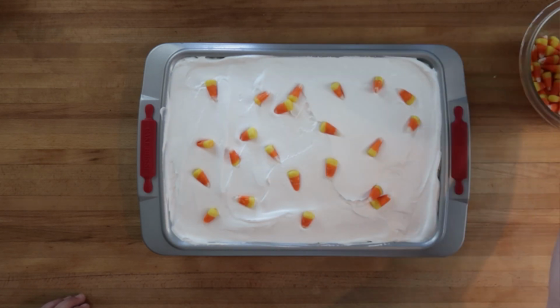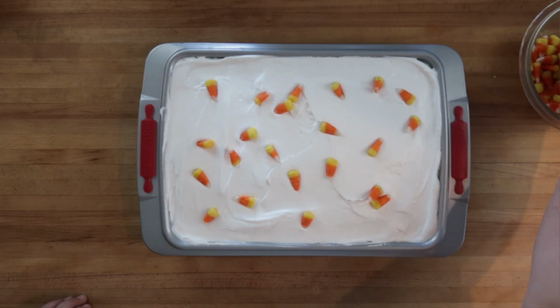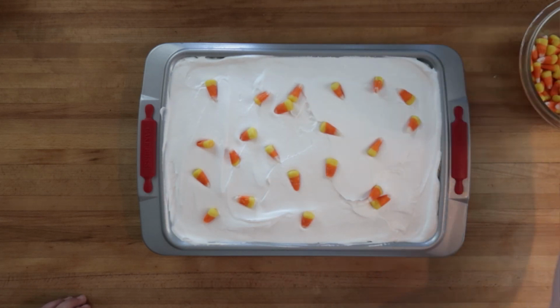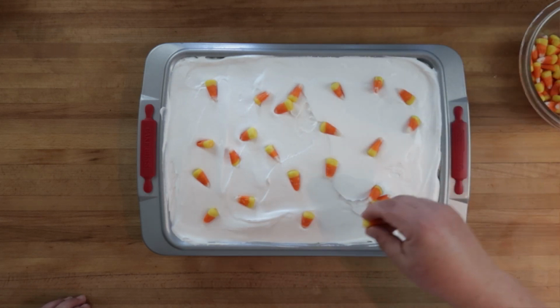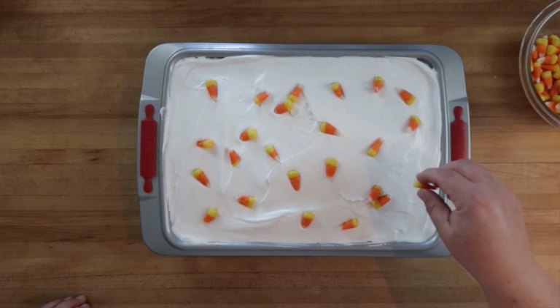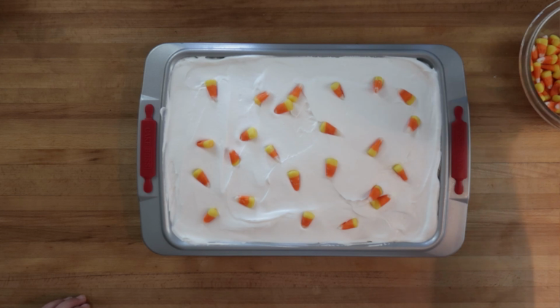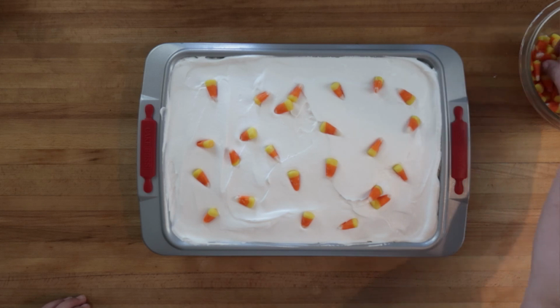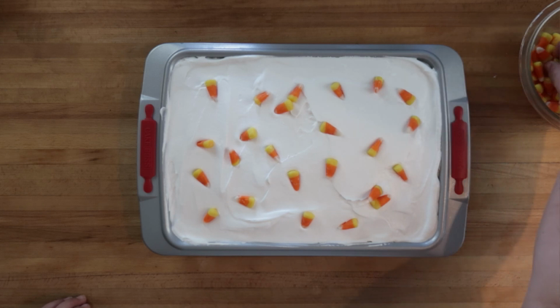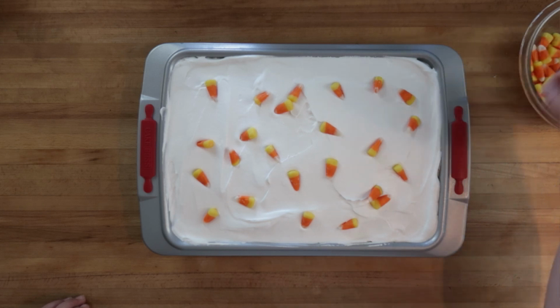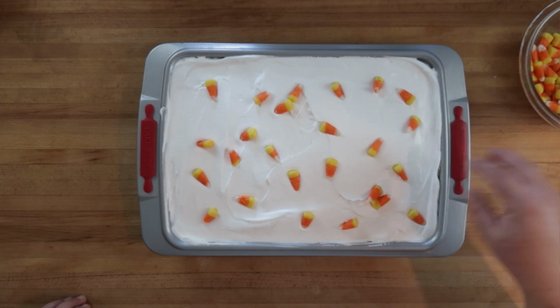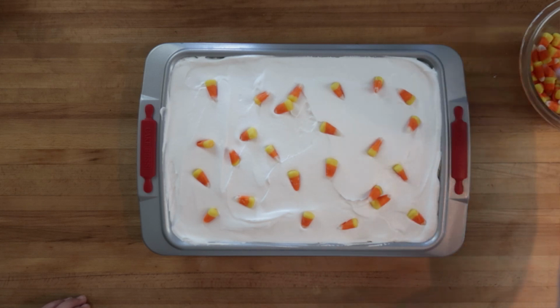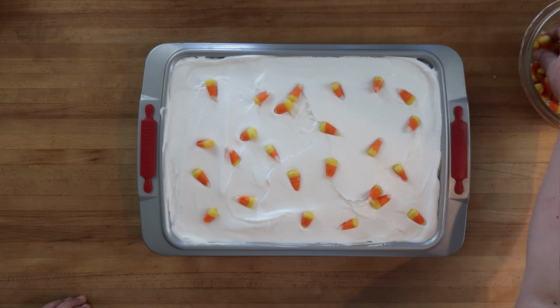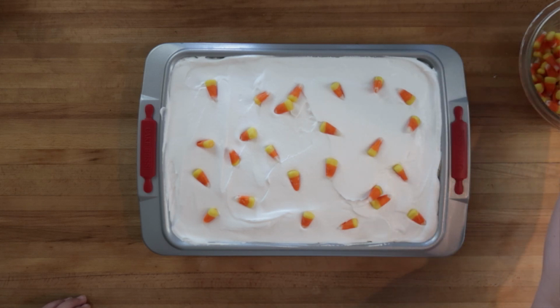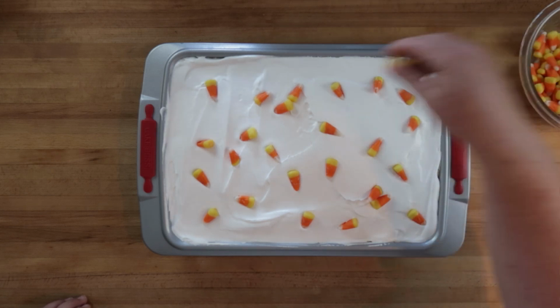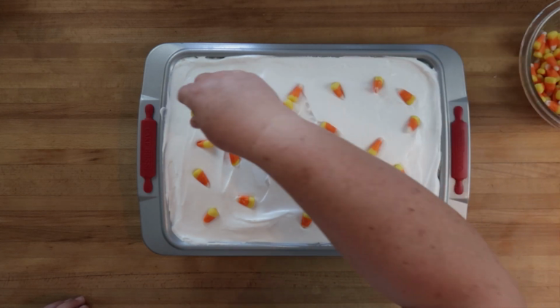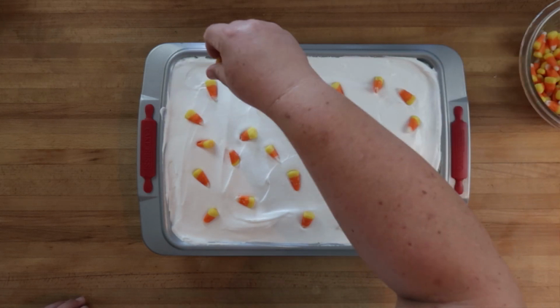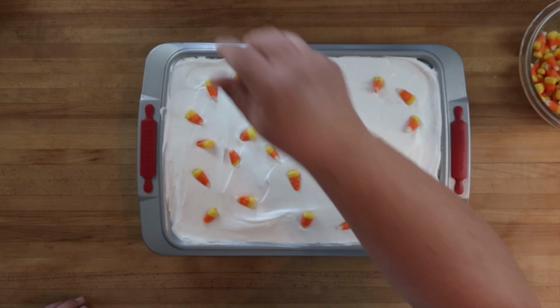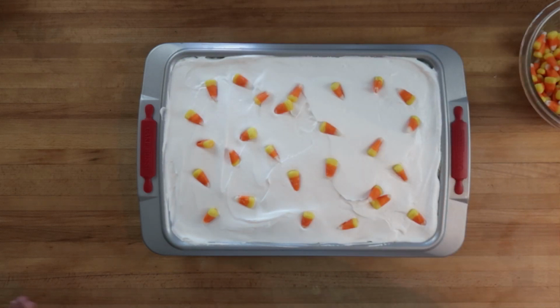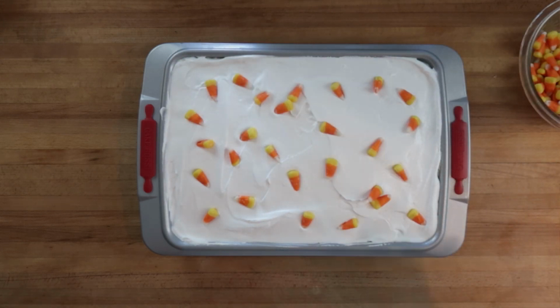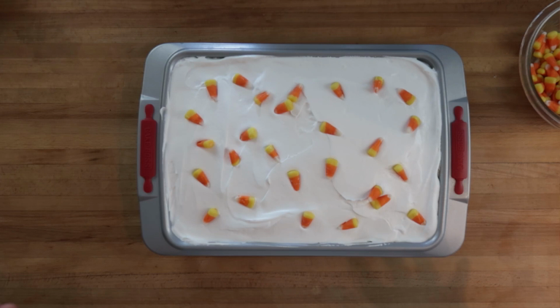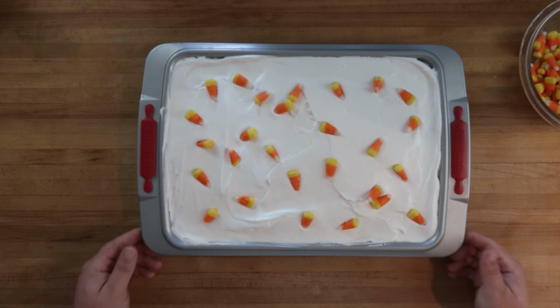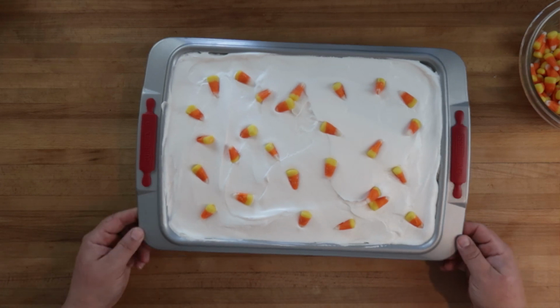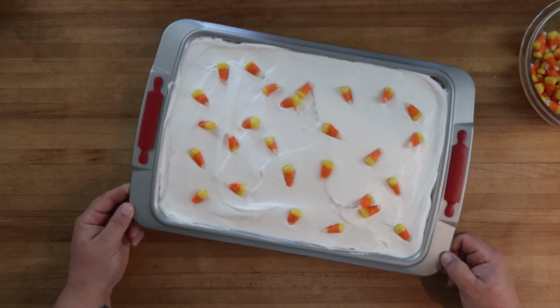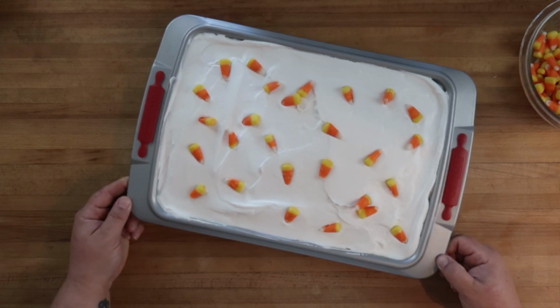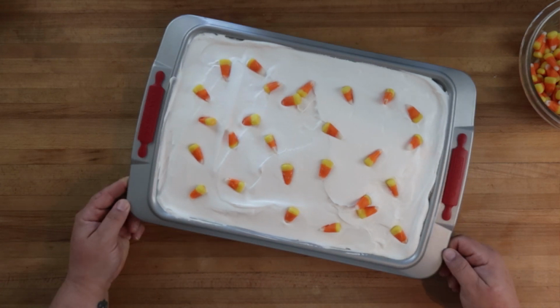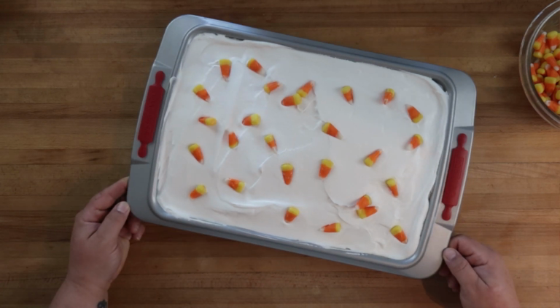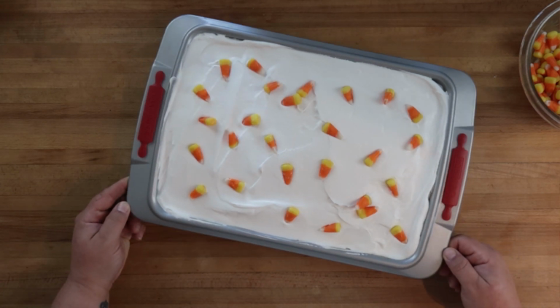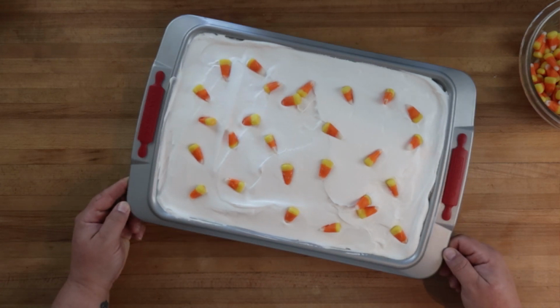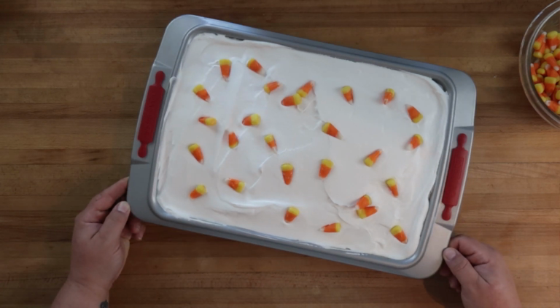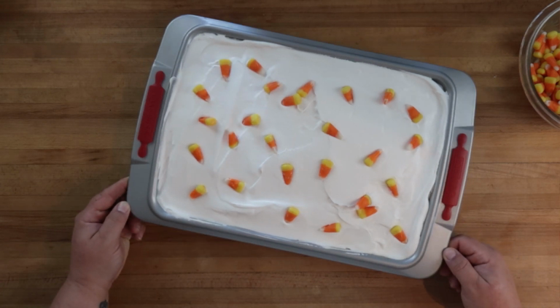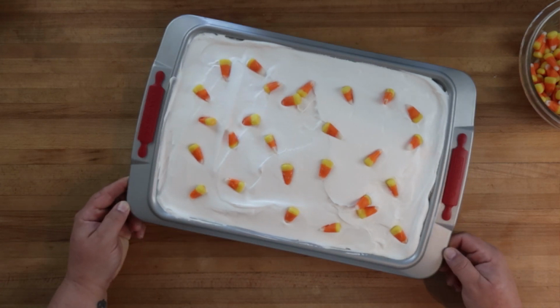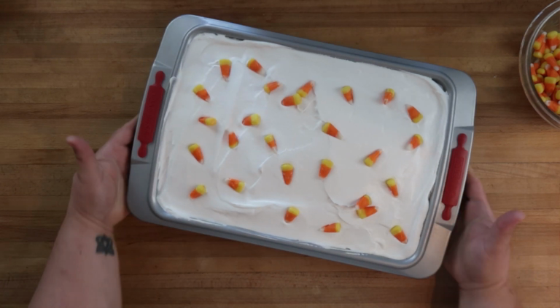I don't want to get too many candy corns on top because I'm worried that the texture difference between the candy and the cake will make it too hard to eat. I think that's perfect. Let's slice this up and give it a taste!